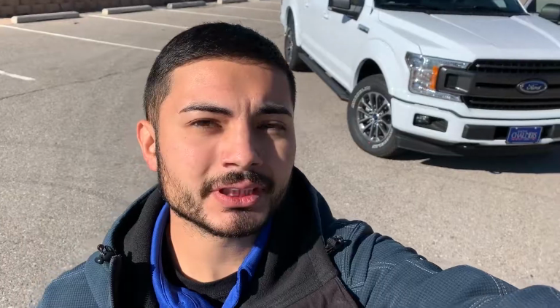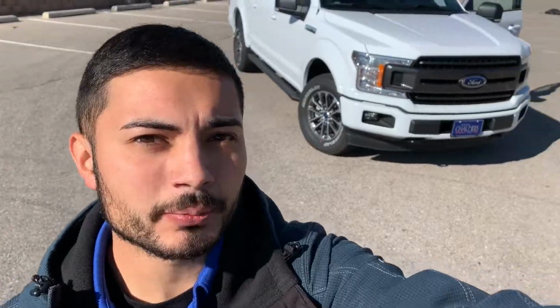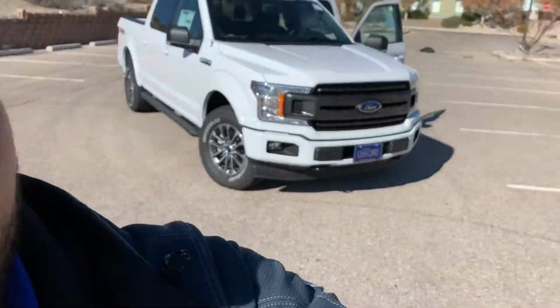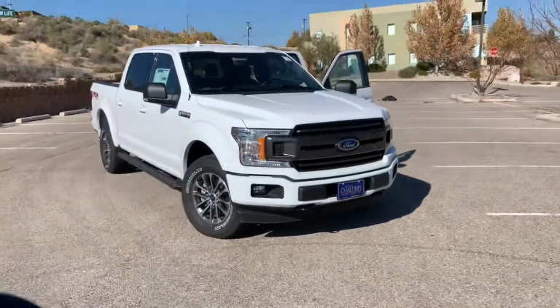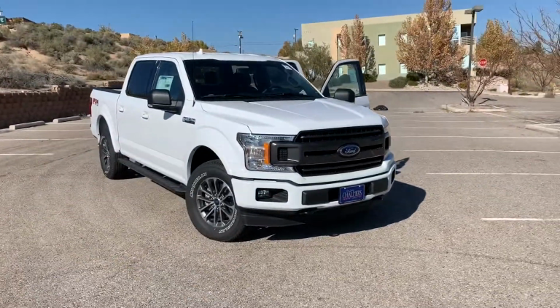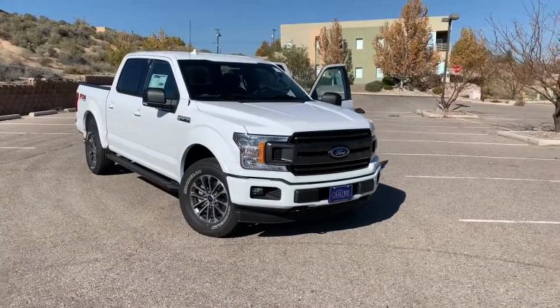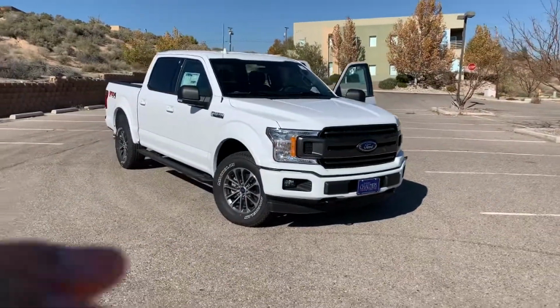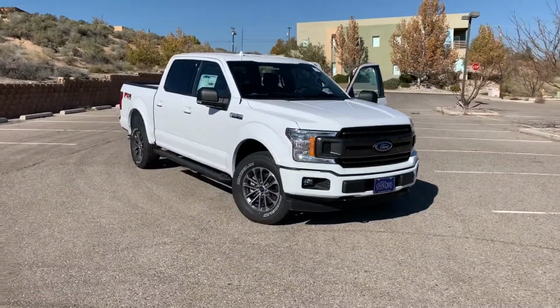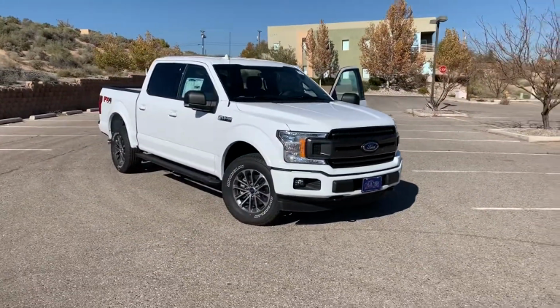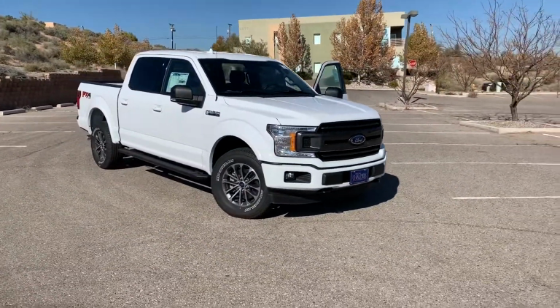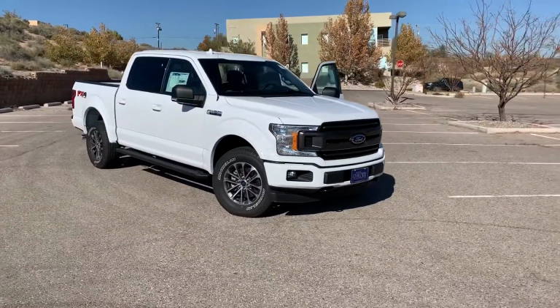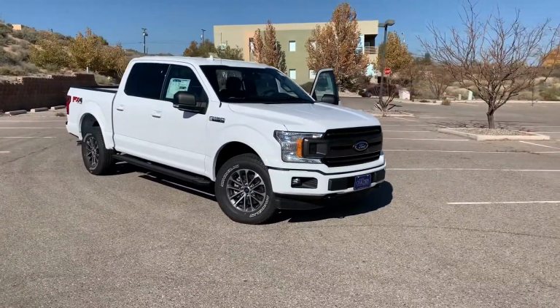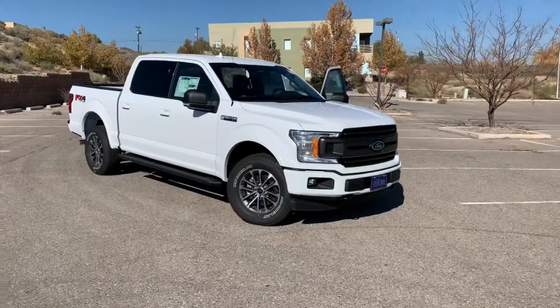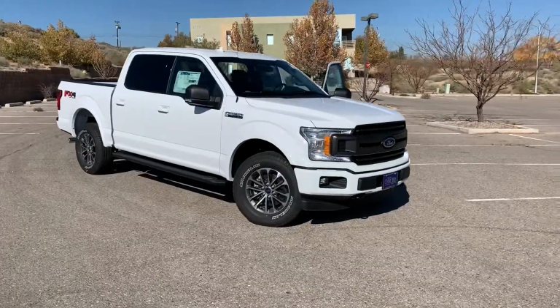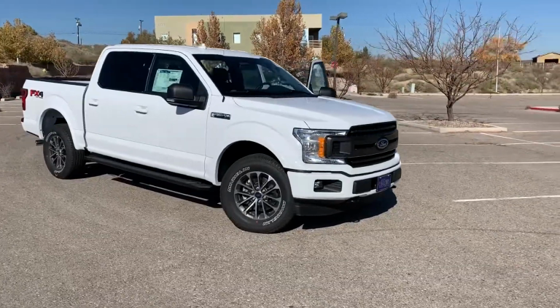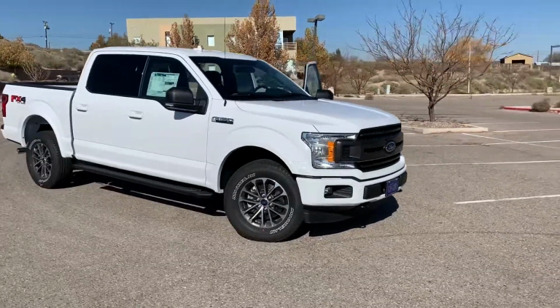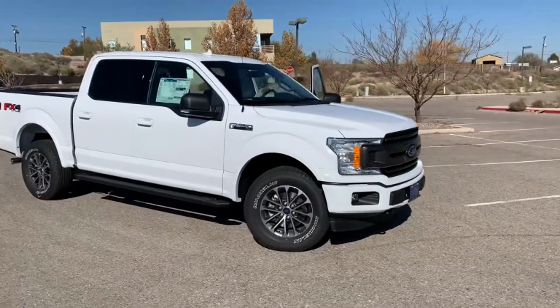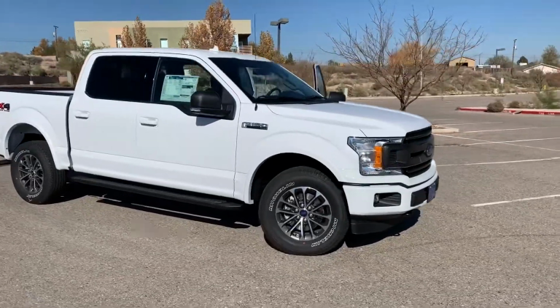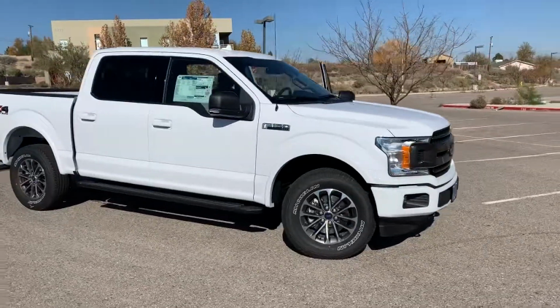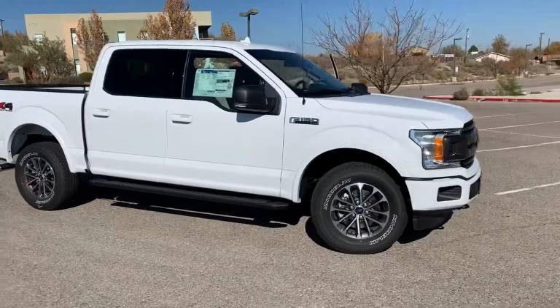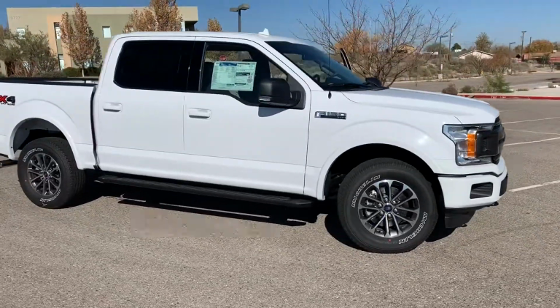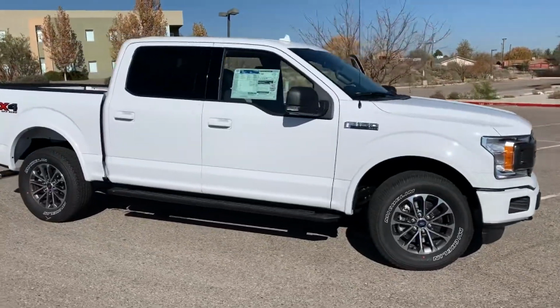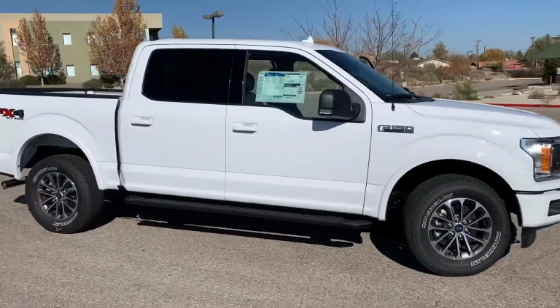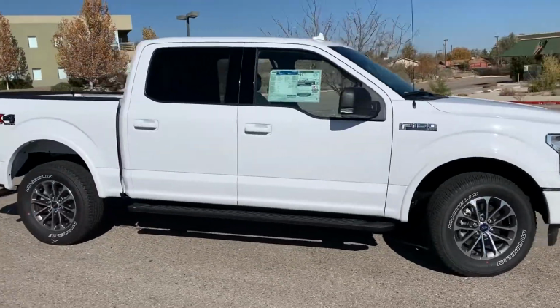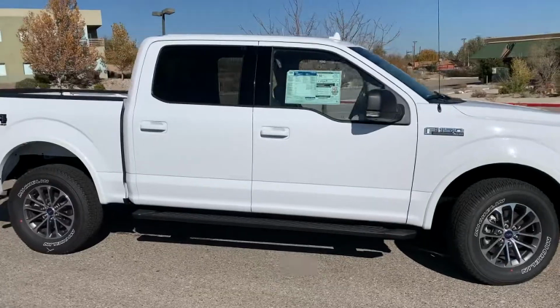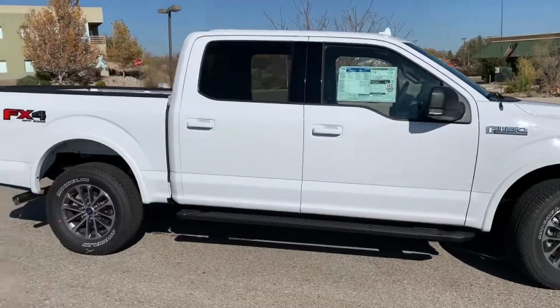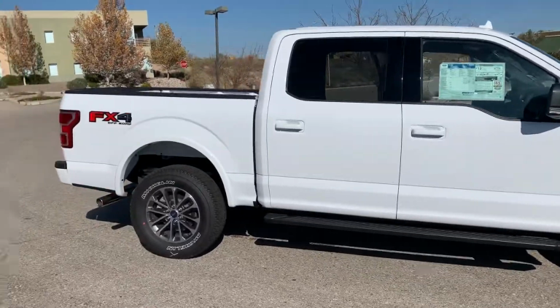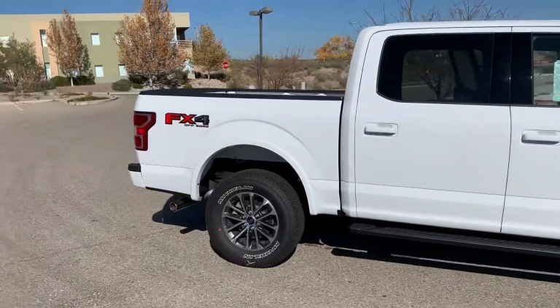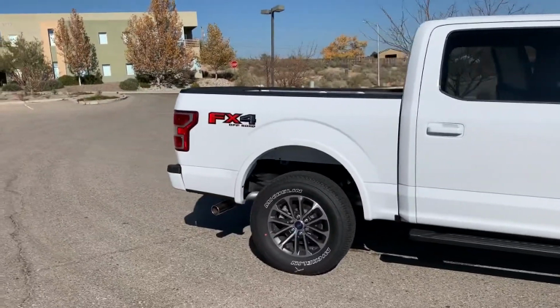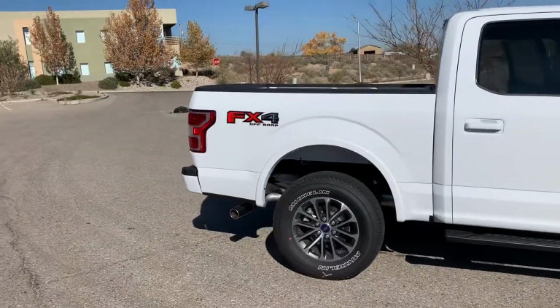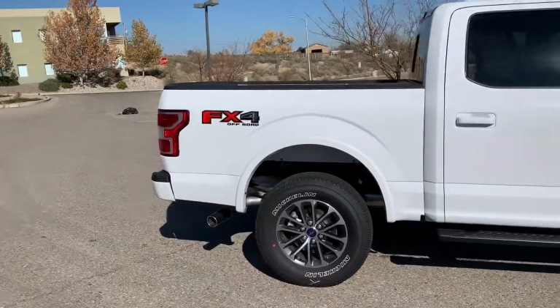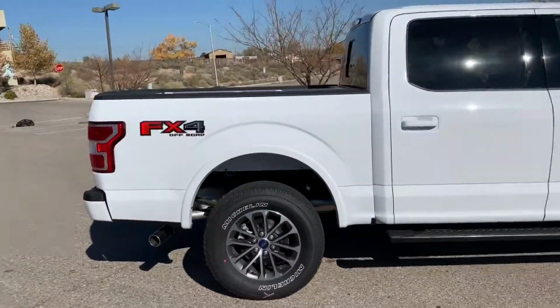Hello Jessica, Bruce Lee here at Don Chalmers Ford. Just wanted to send you a quick video on that truck for your dad. This here is the white XLT you called in about. This one is going to be the 302A. I will show you what that adds on the inside.